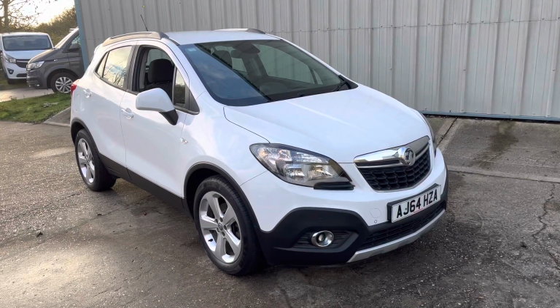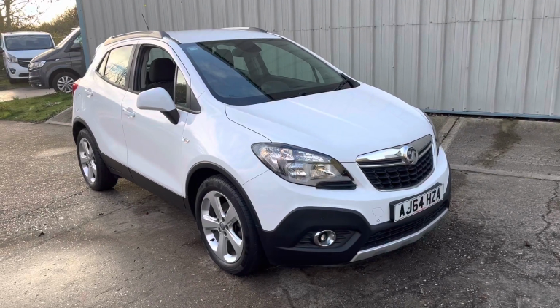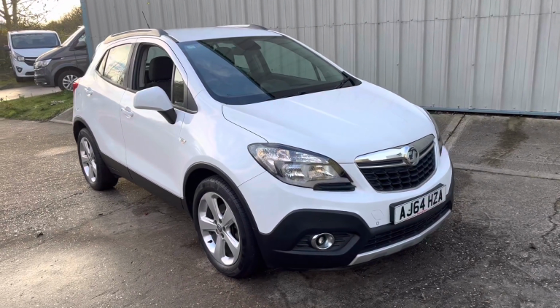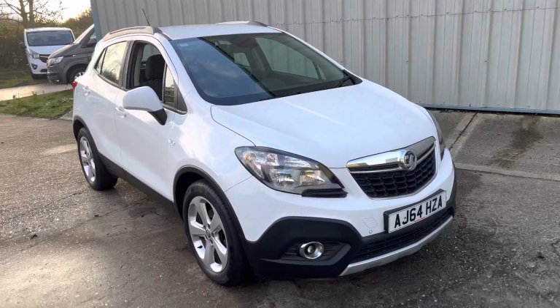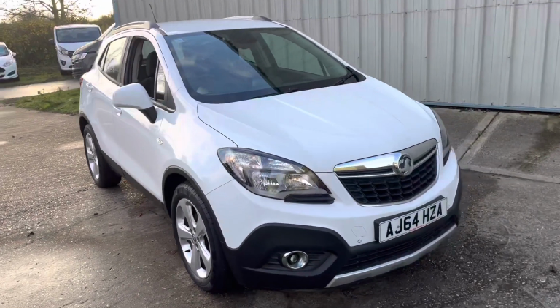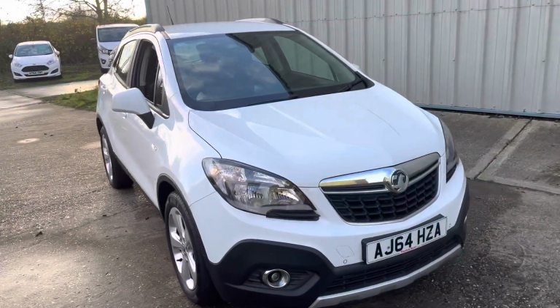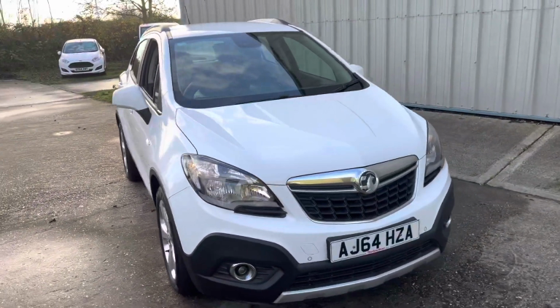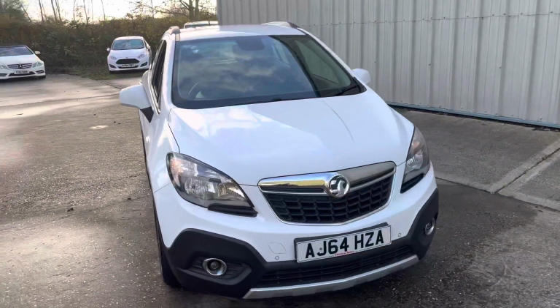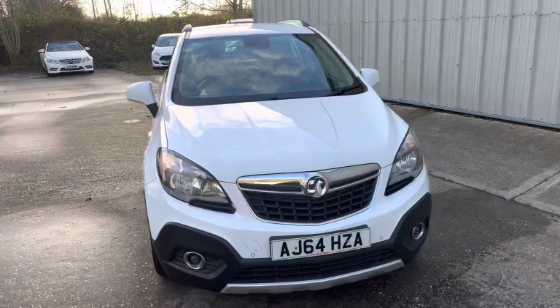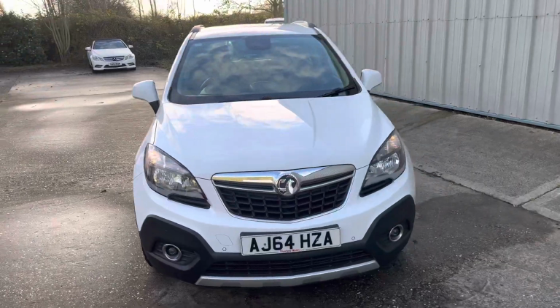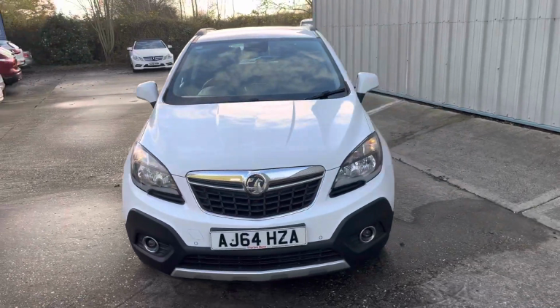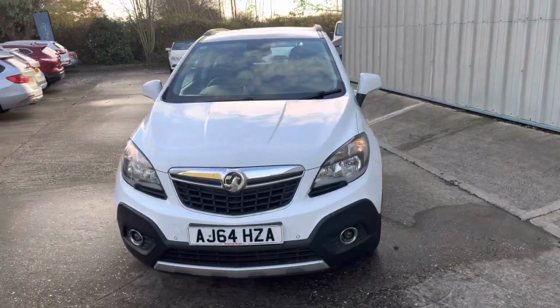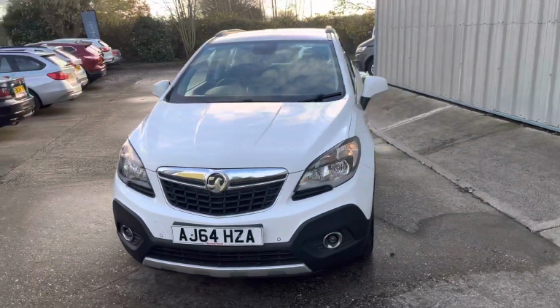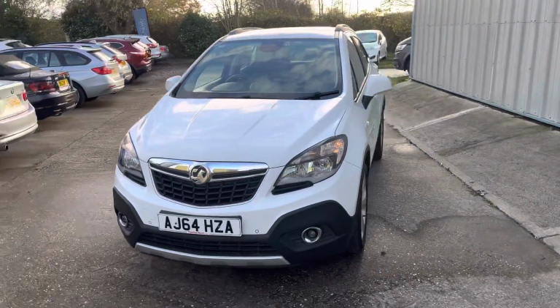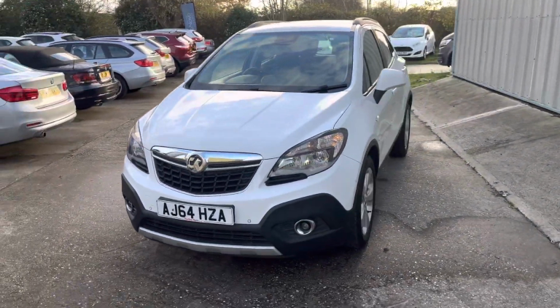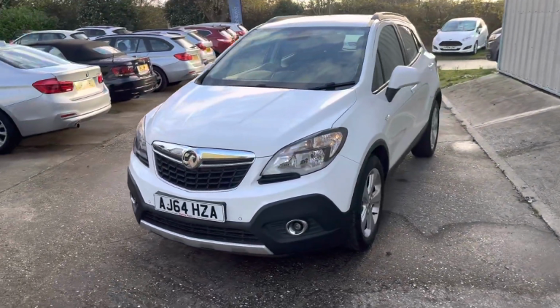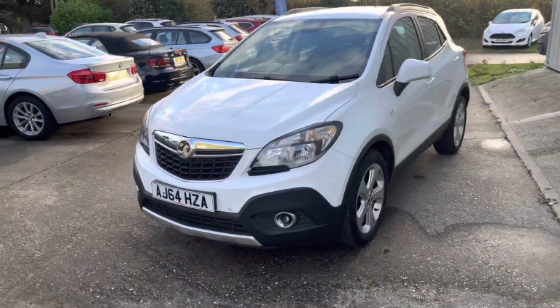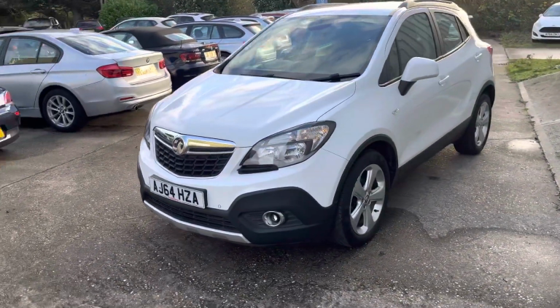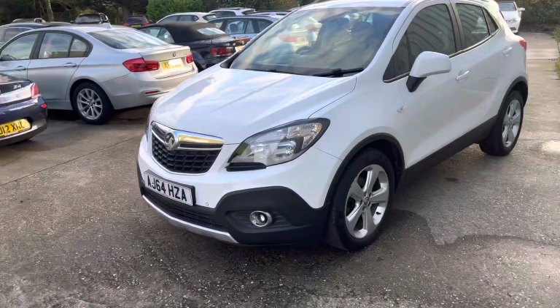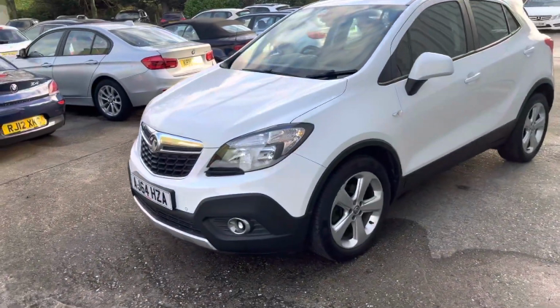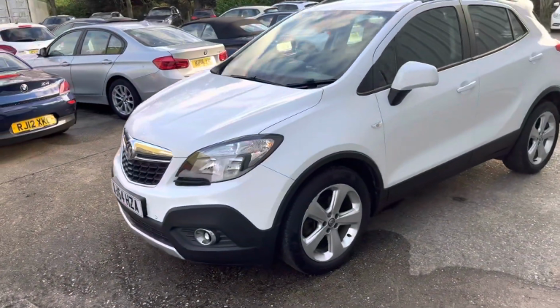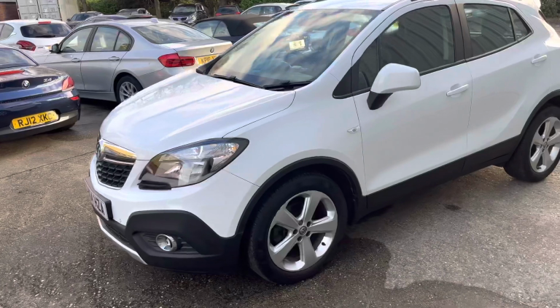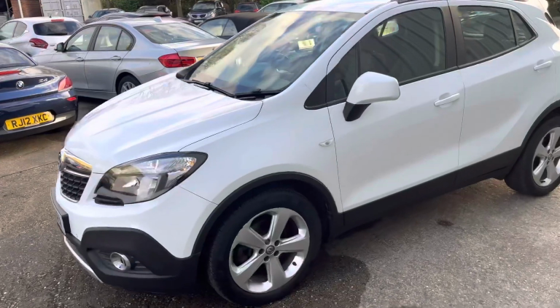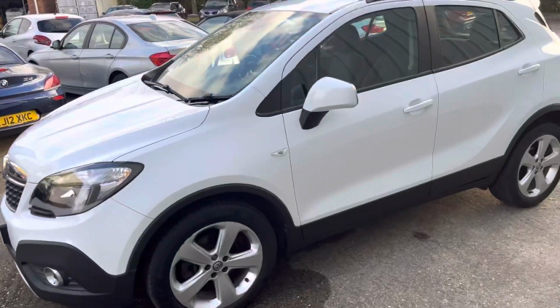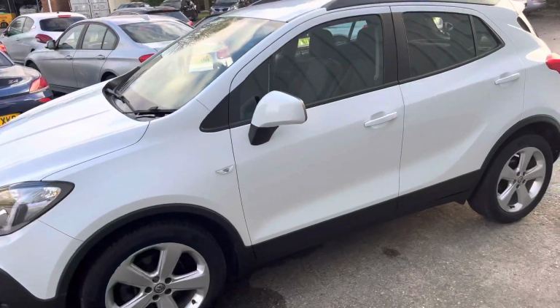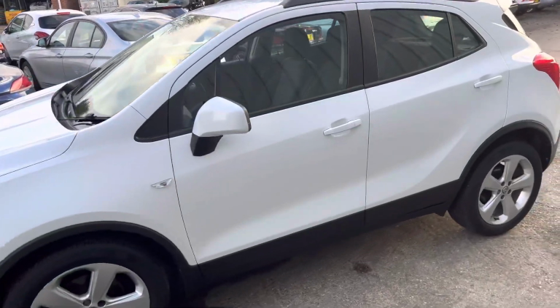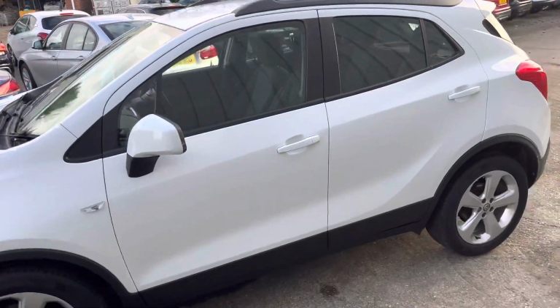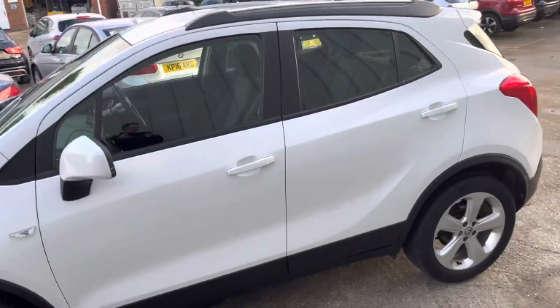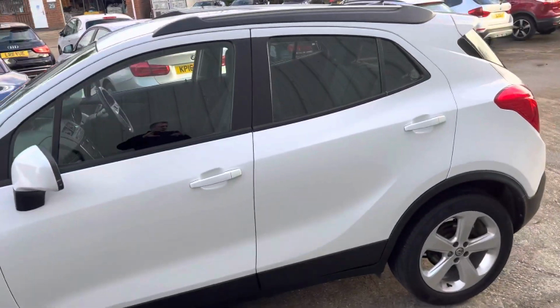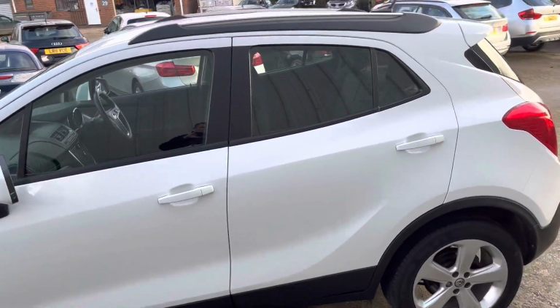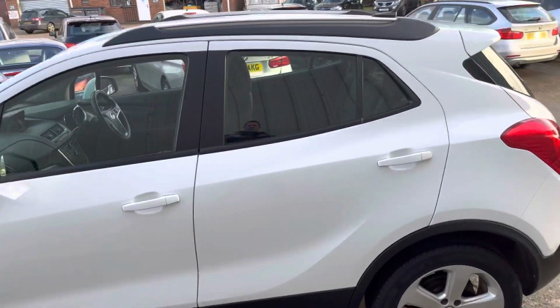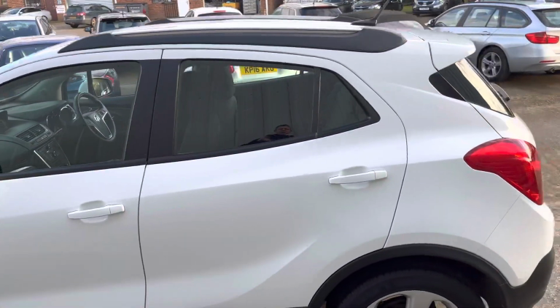Here we have this lovely example of the Vauxhall Mokka — it's the Techline 1.4 turbo with the automatic gearbox. It's got the front and rear parking sensors, fog lights, and the five-spoke alloys.